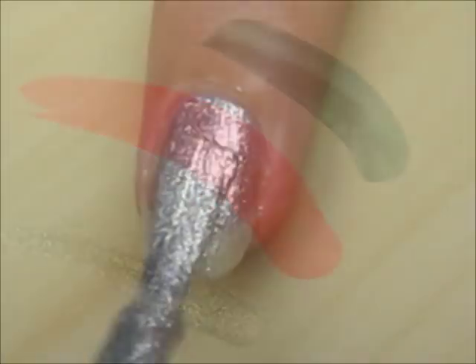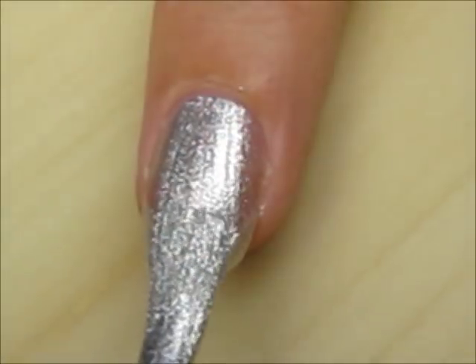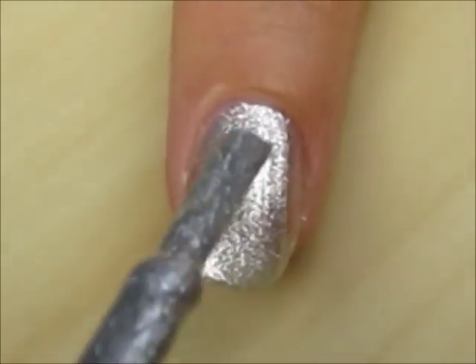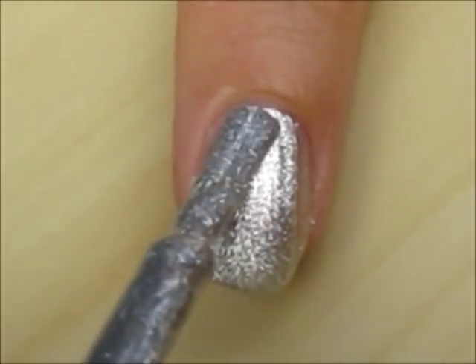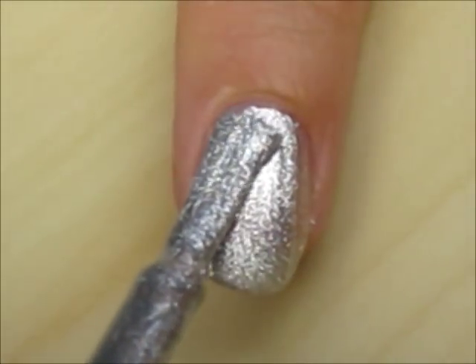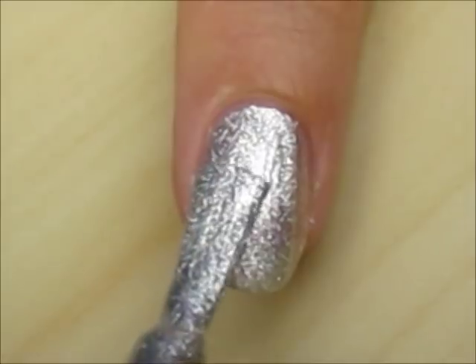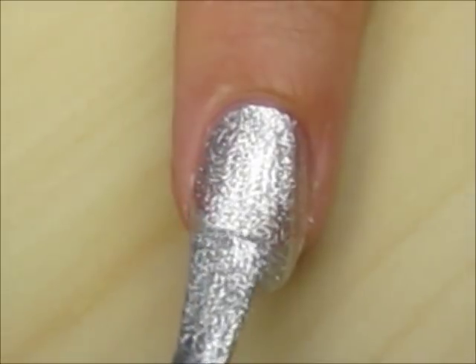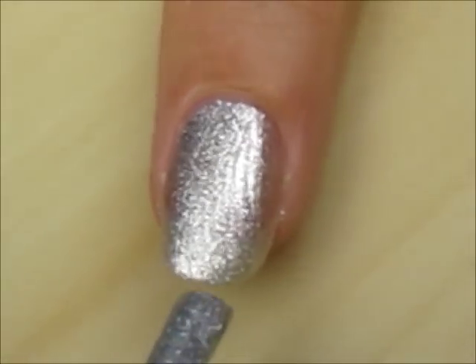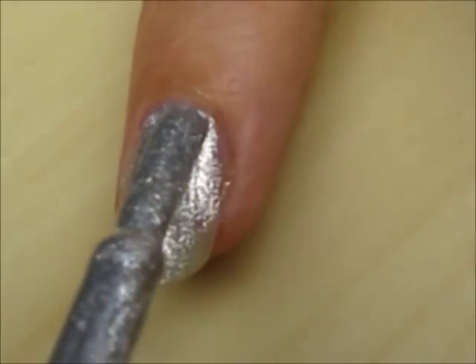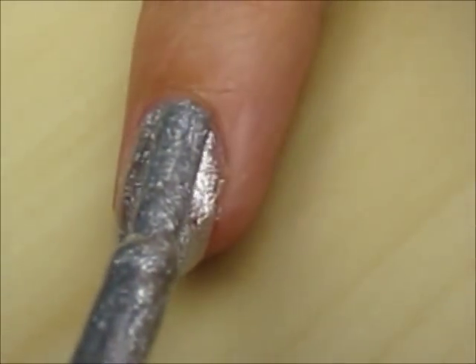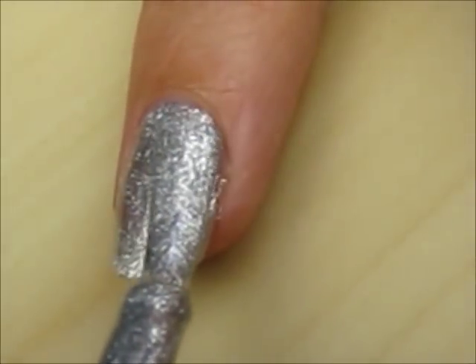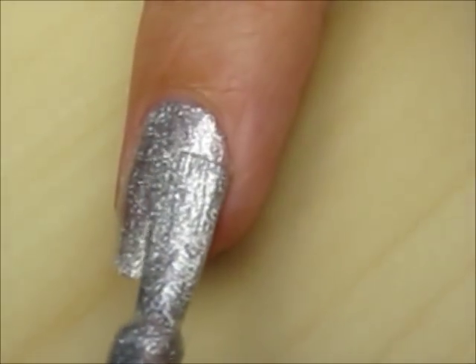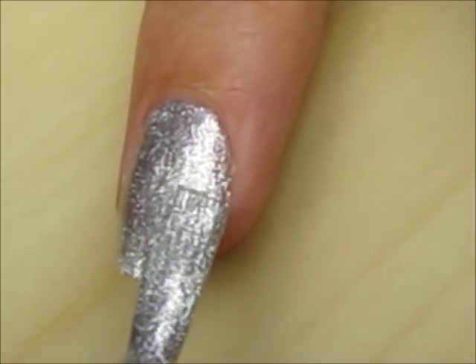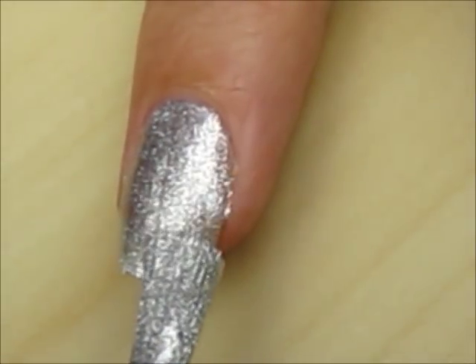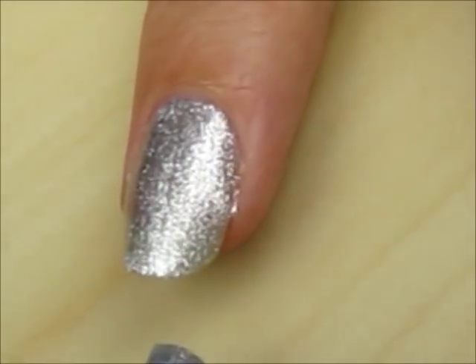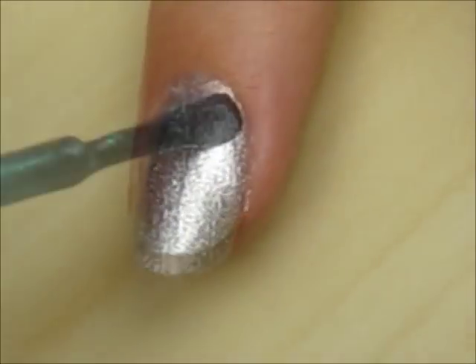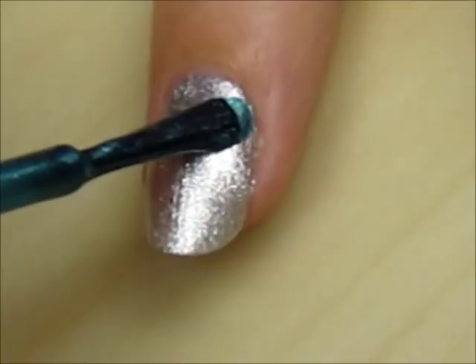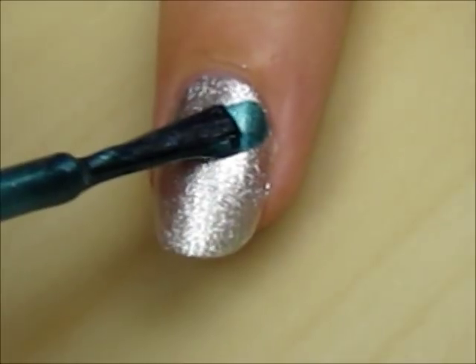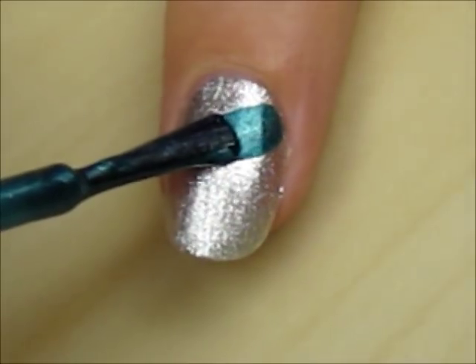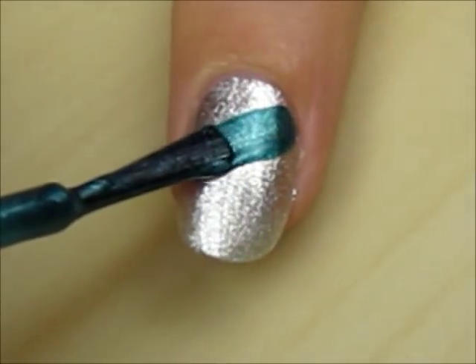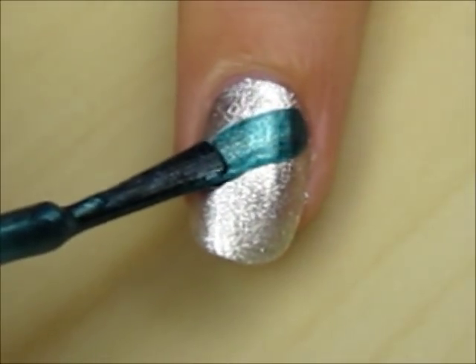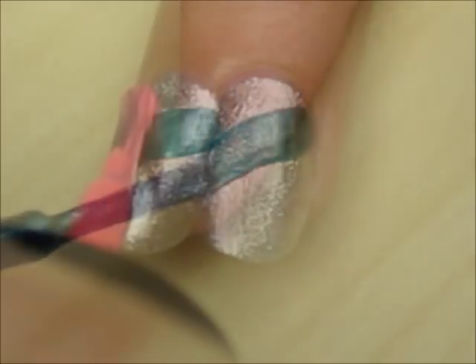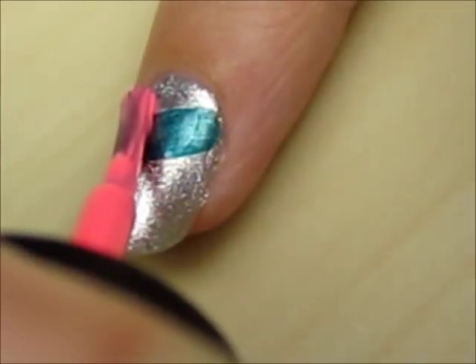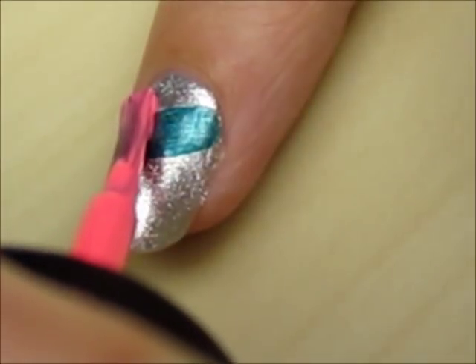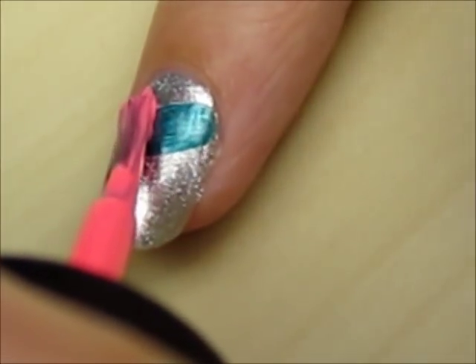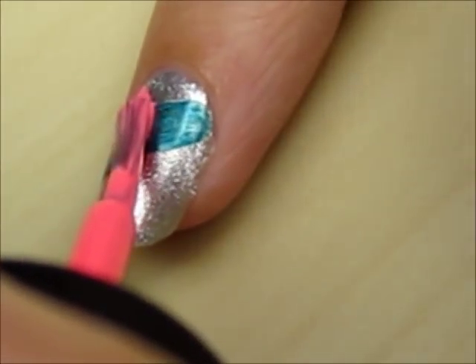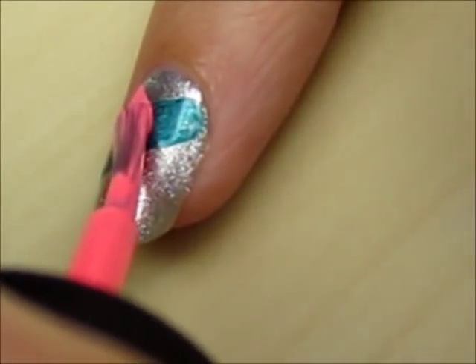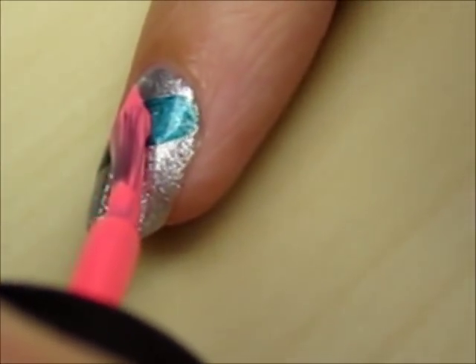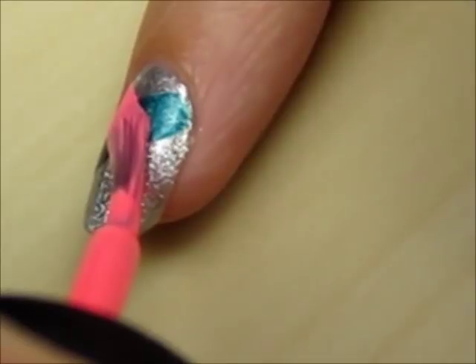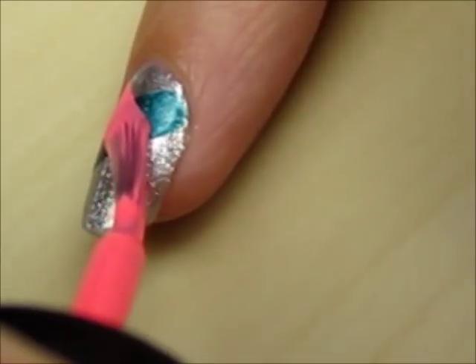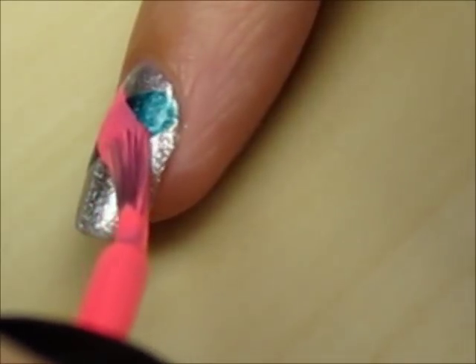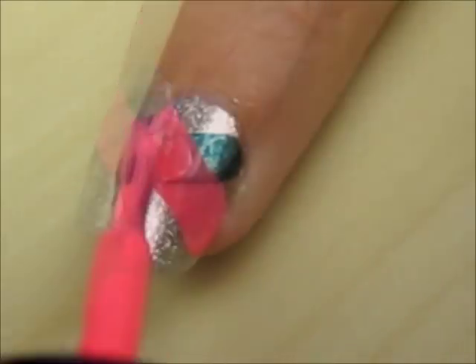Paint your nails two thin coats of the metallic. Slowly rotate your finger to create a thick stripe of your pearlescent. Next, cross a stripe of the neon color over it.